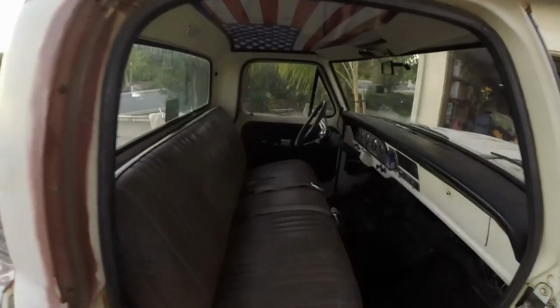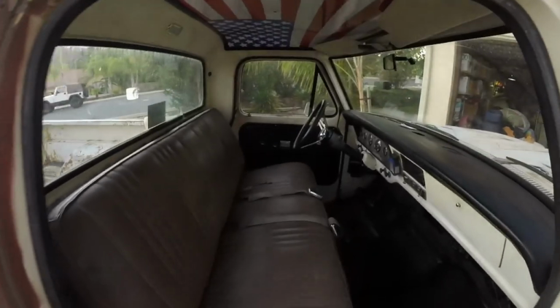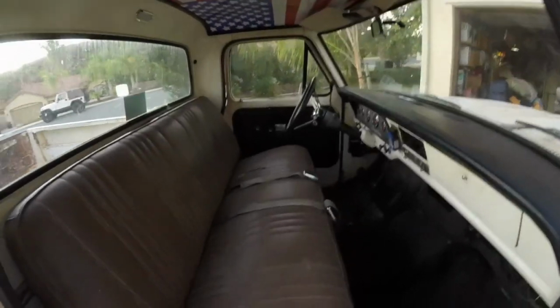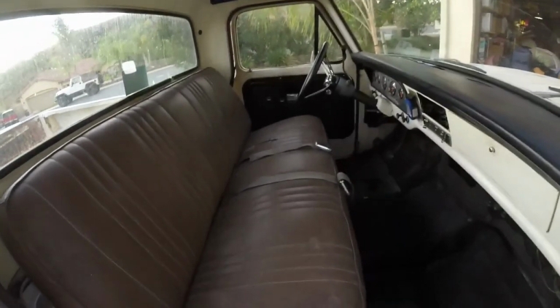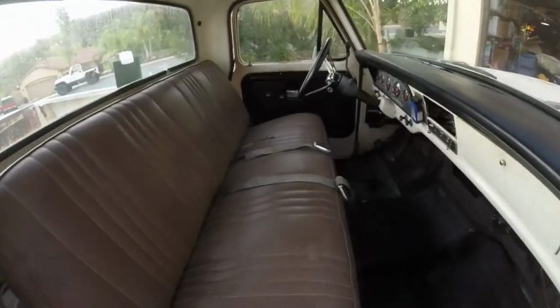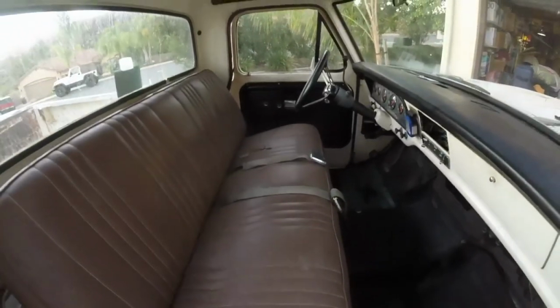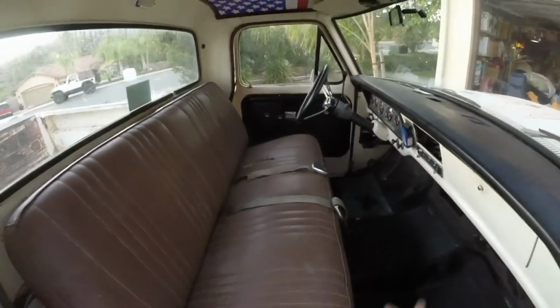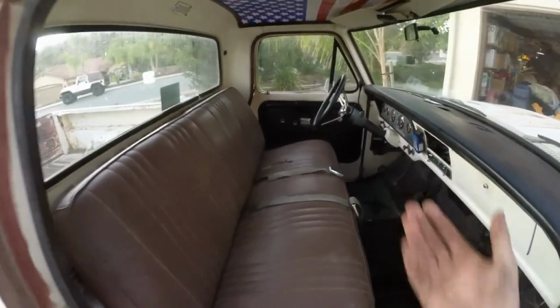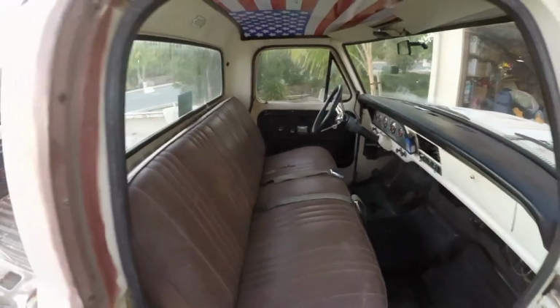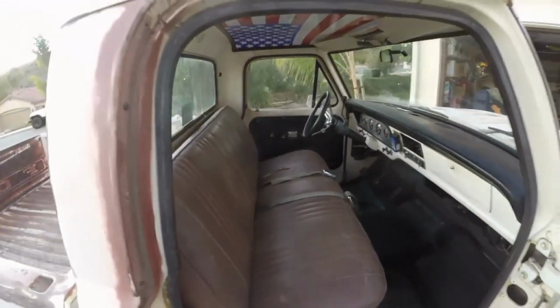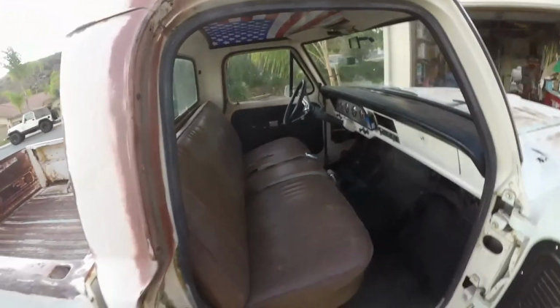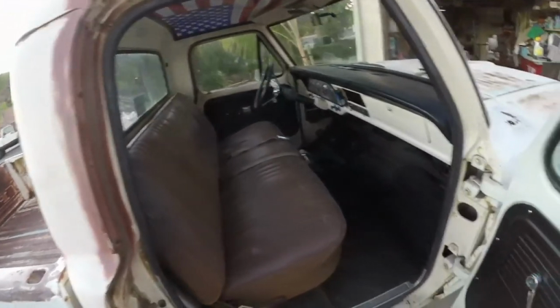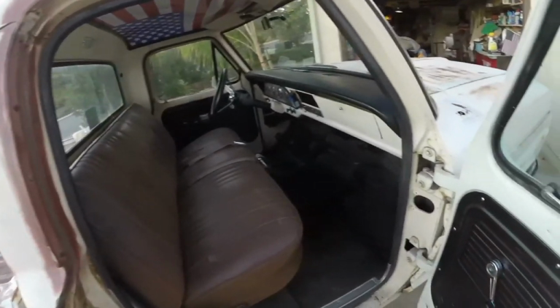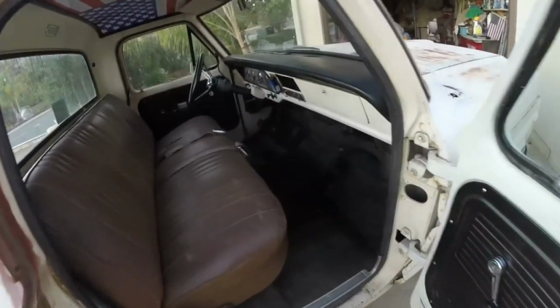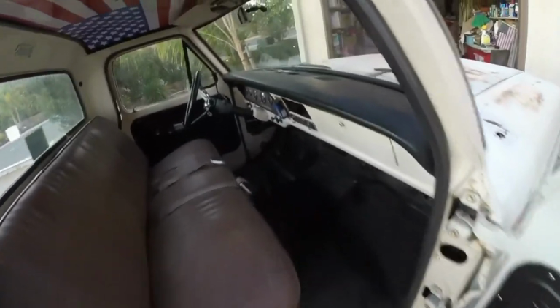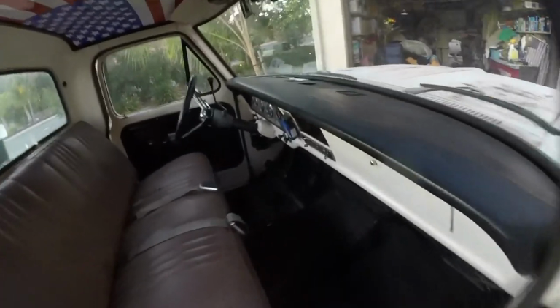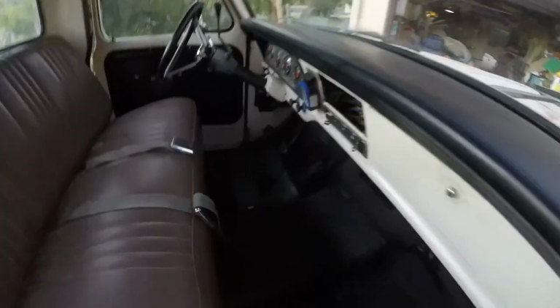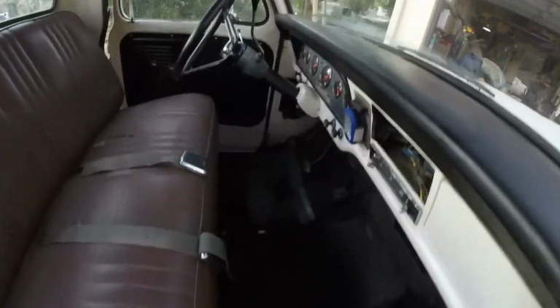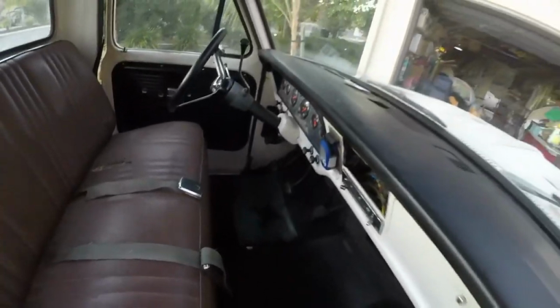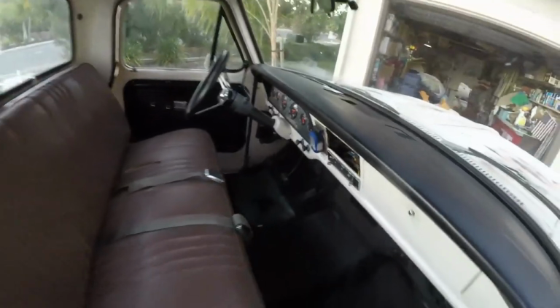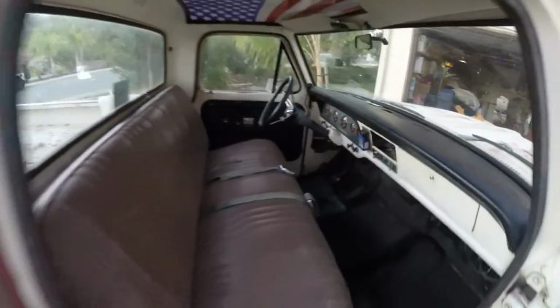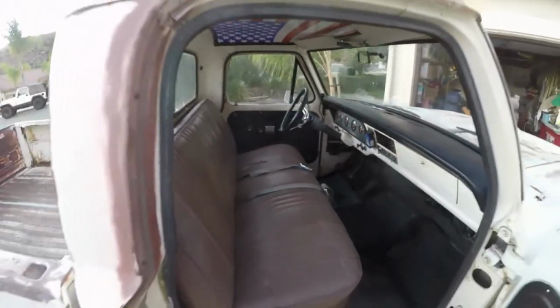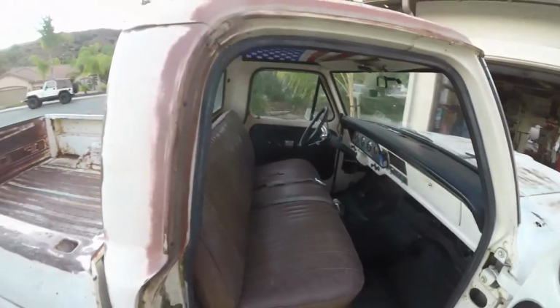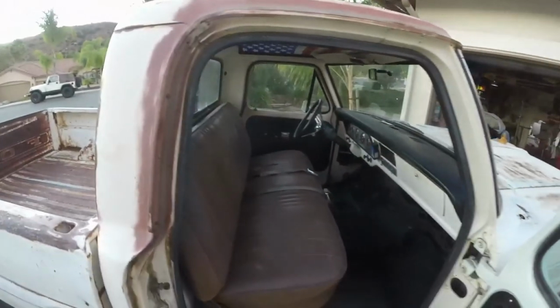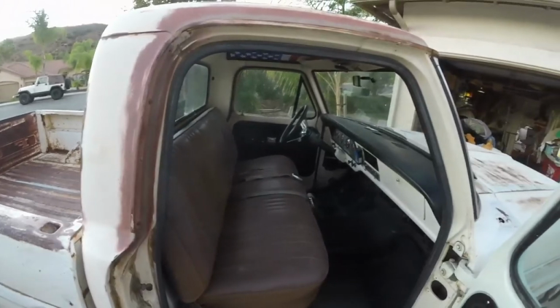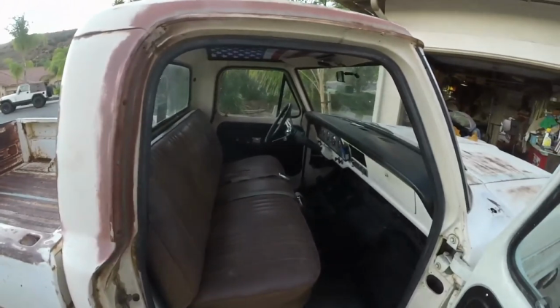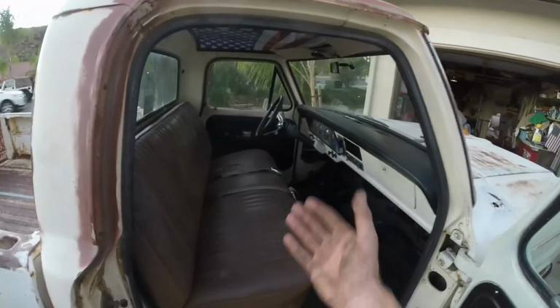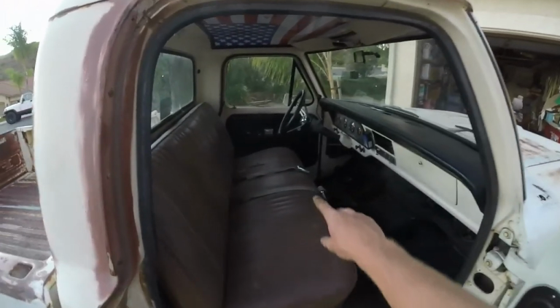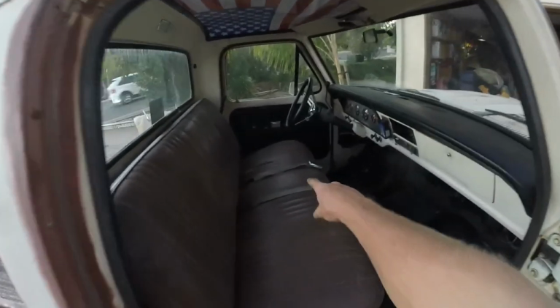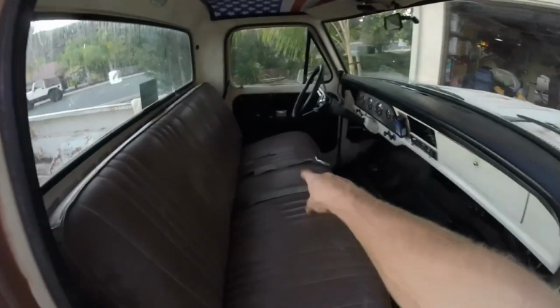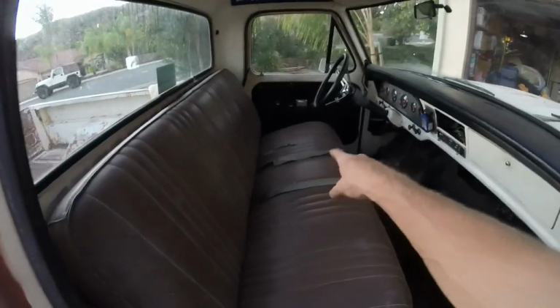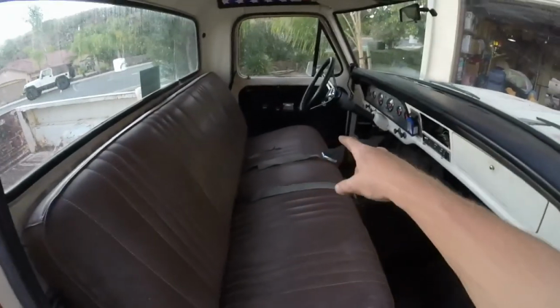So there it is — everything's all installed. They've still got green seat belts, but whatever. Cleaned the floor a little bit, it looks a little bit better. Everything seems fine. The padding is so much stiffer — there's a lot more padding on this one.